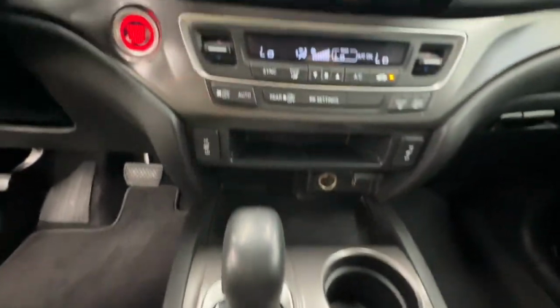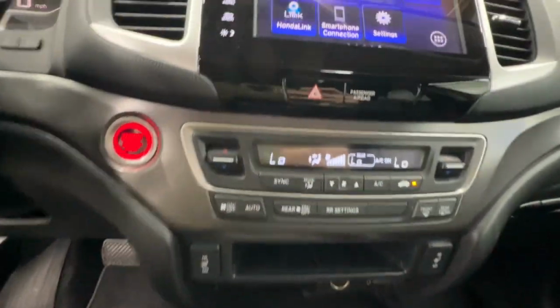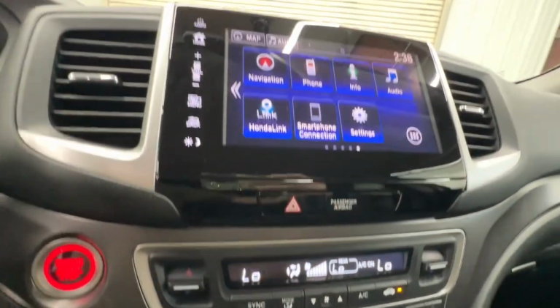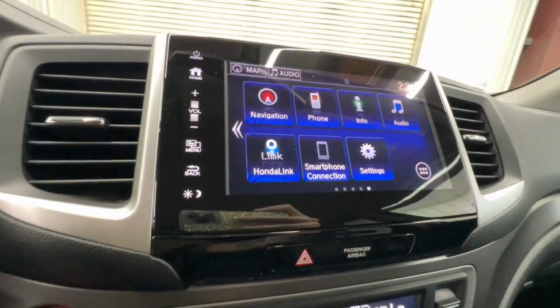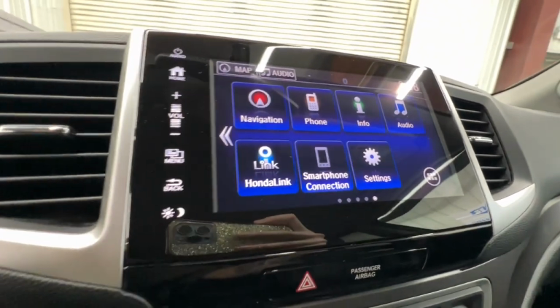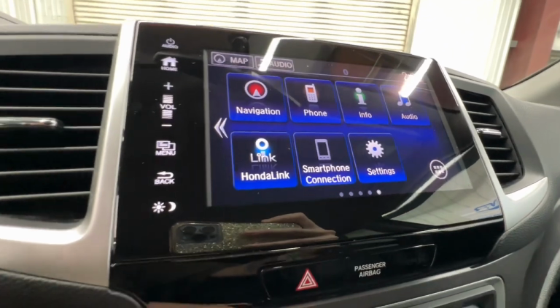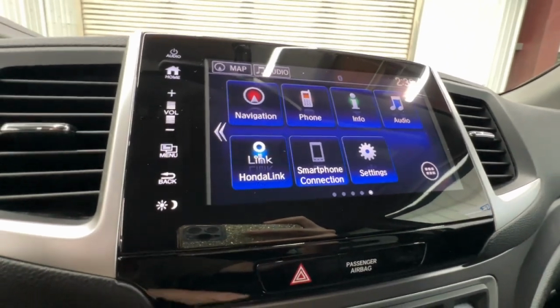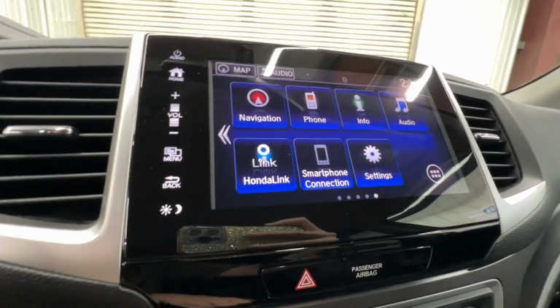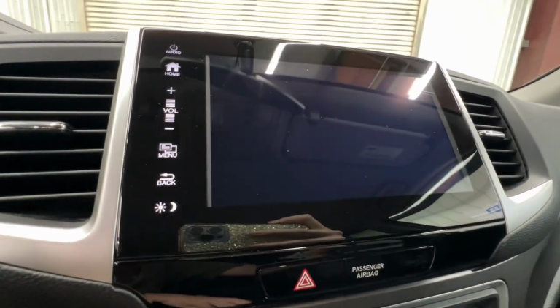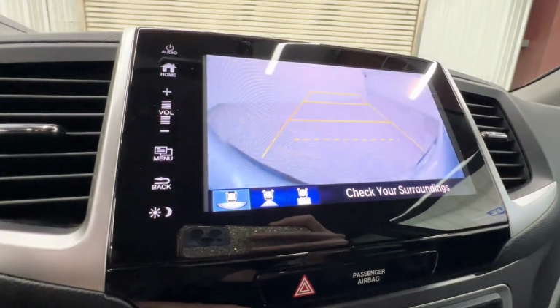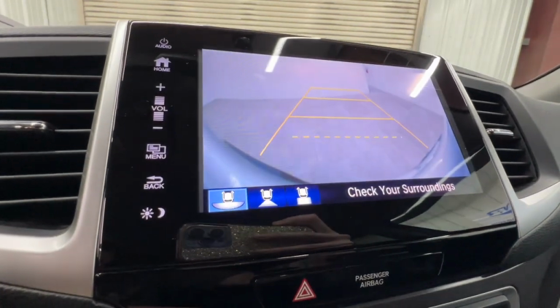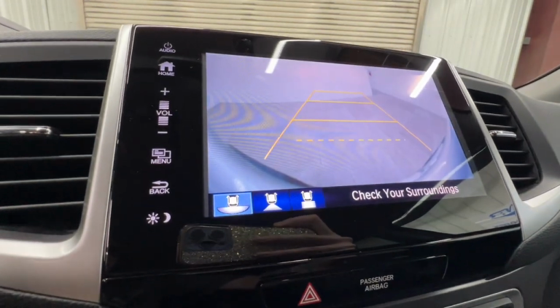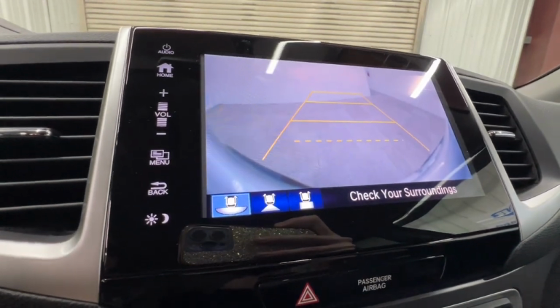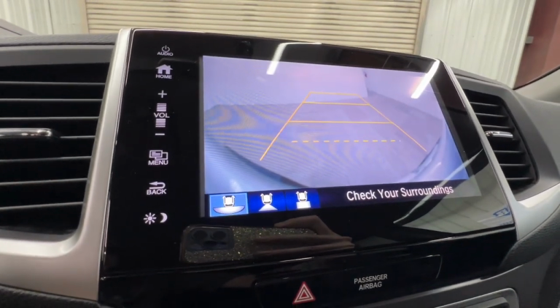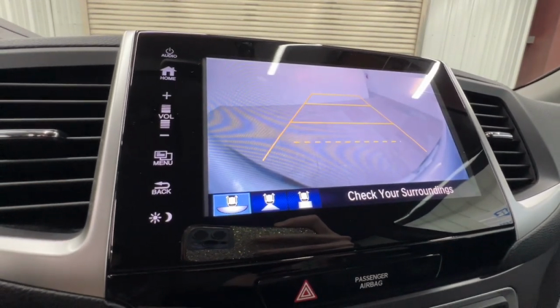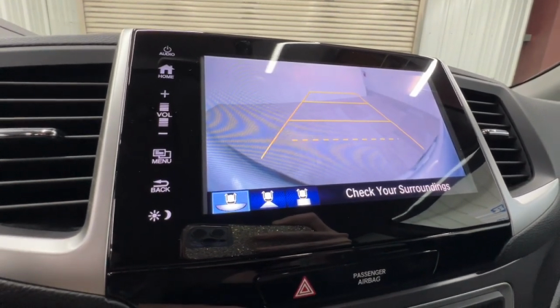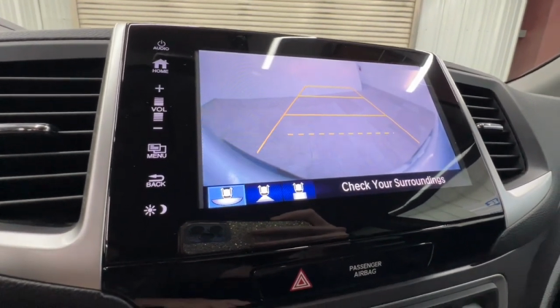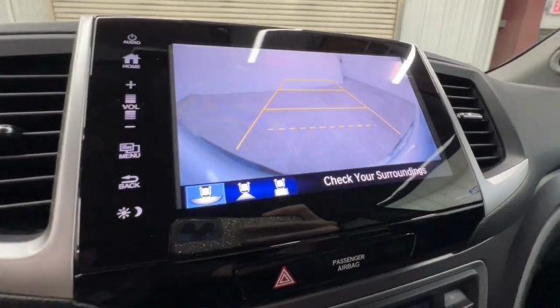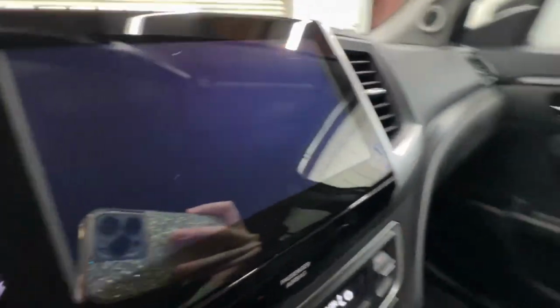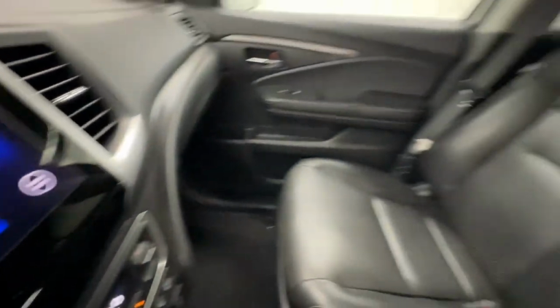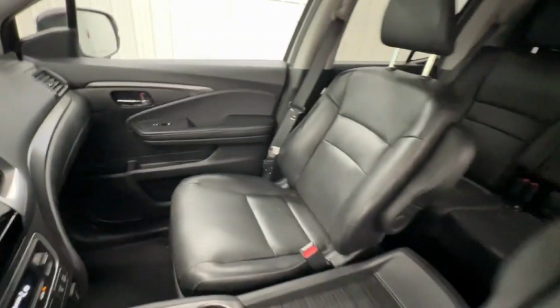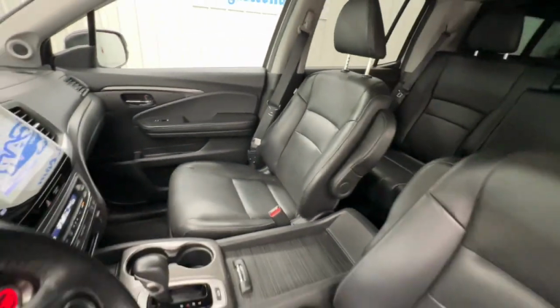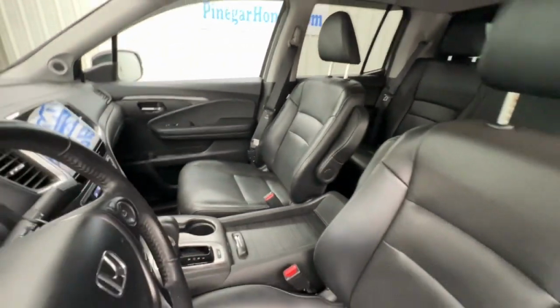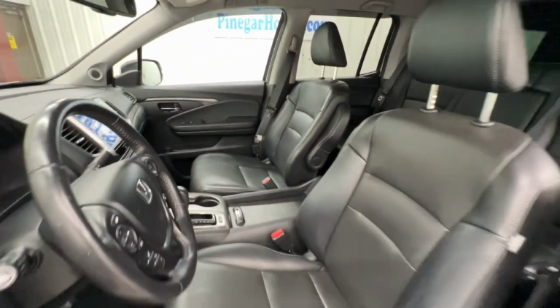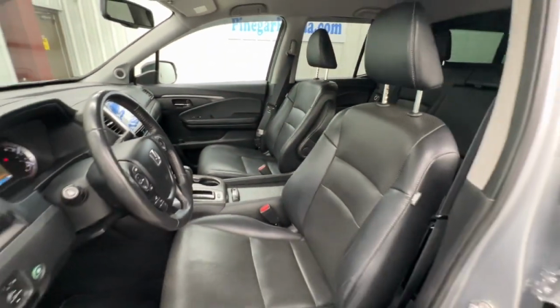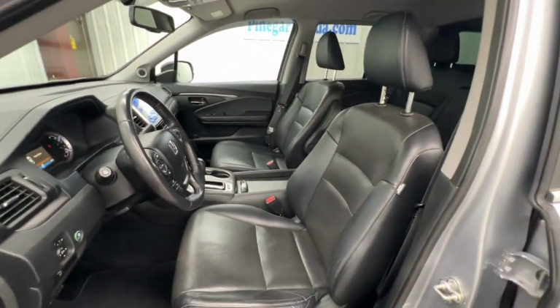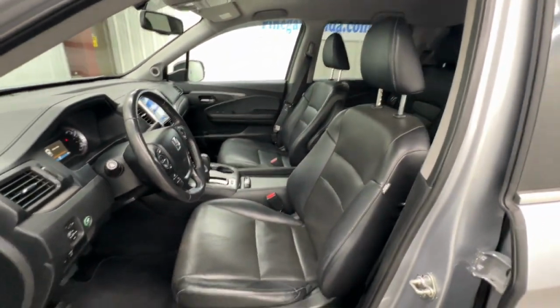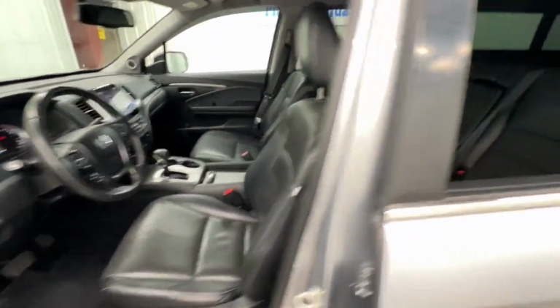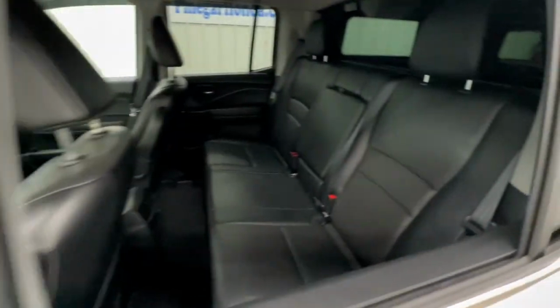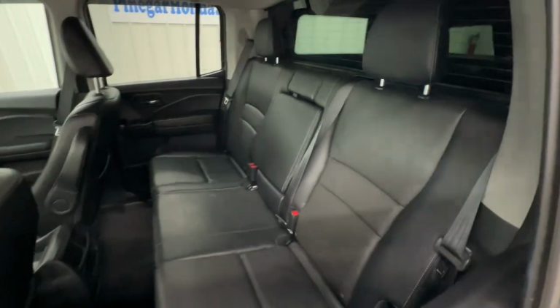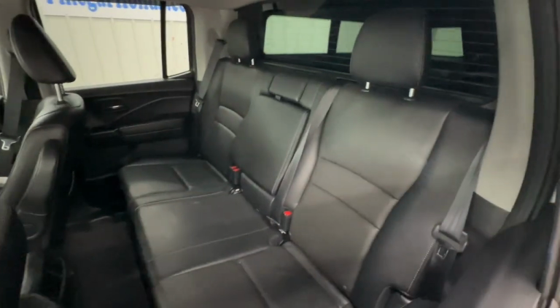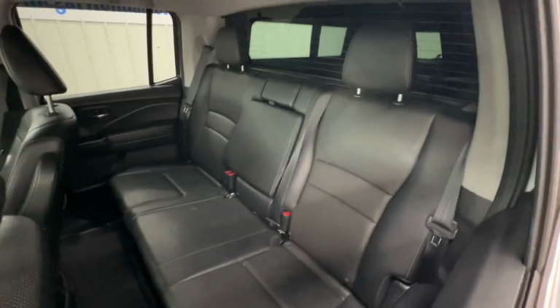Apple CarPlay and/or Android Auto, Navigation System, Keyless Entry, Power Passenger Seat, Heated Mirrors, Satellite Radio, Backup Camera, Fog Lamps, Rear AC, Electronic Stability Control.